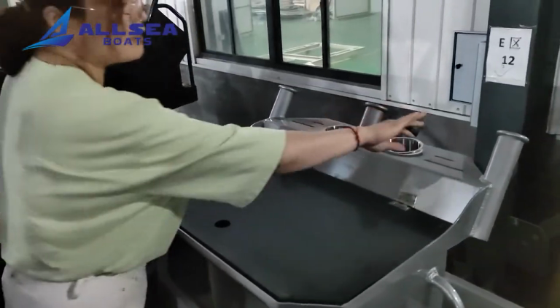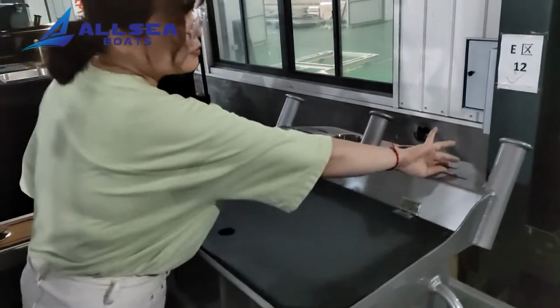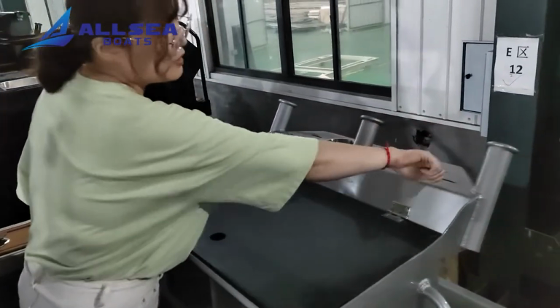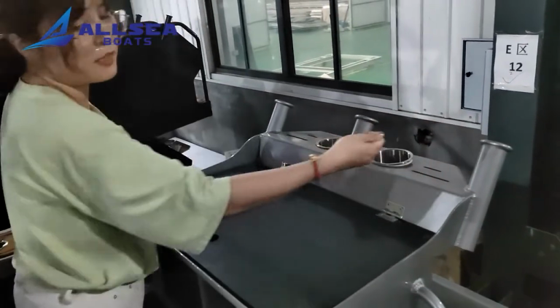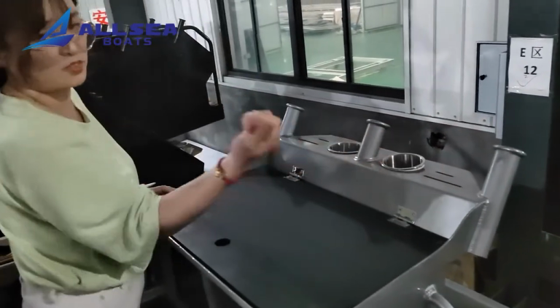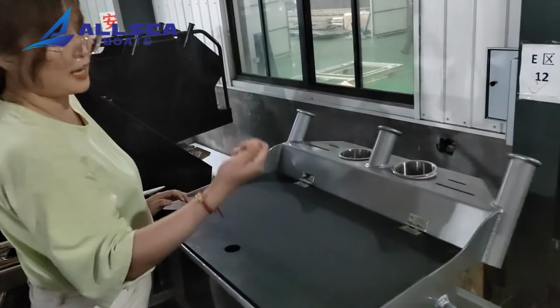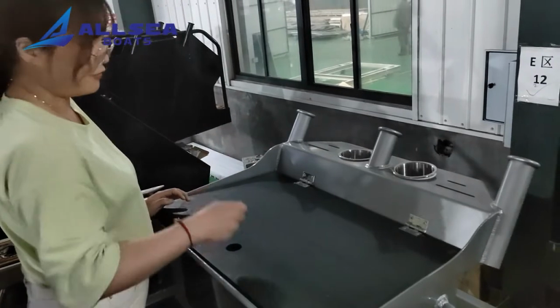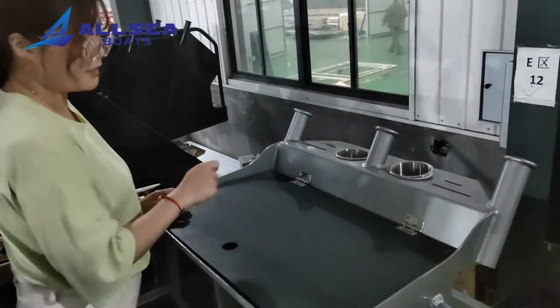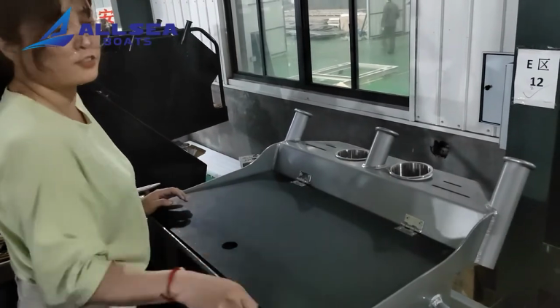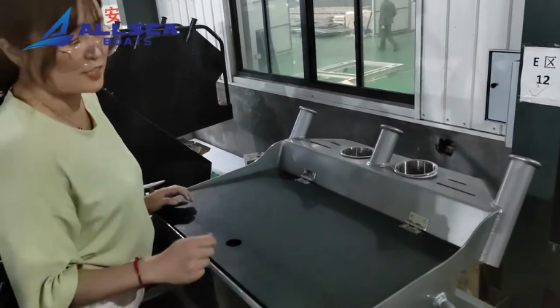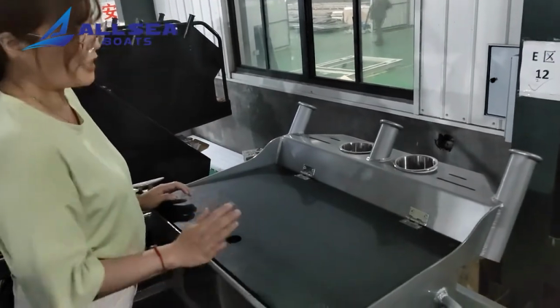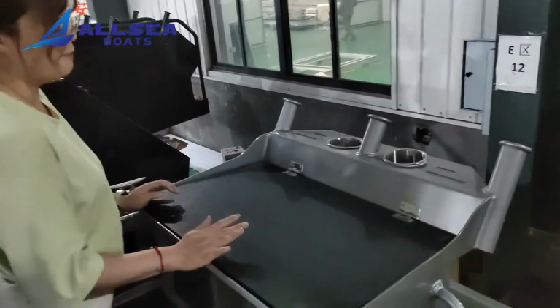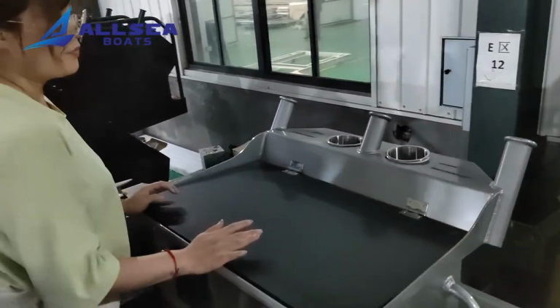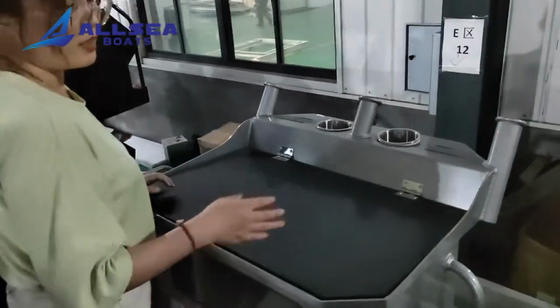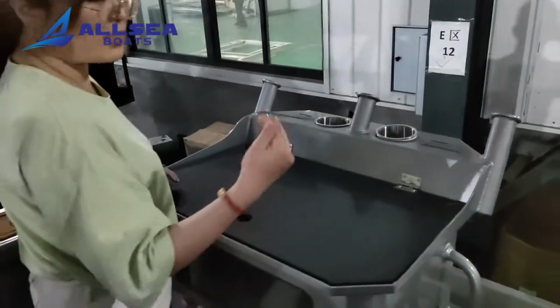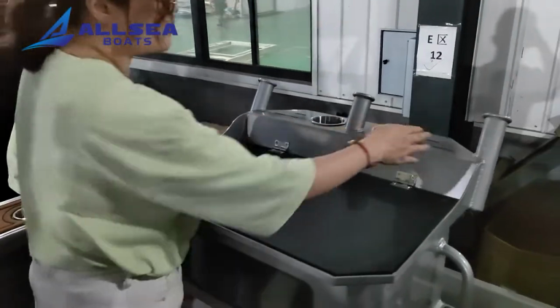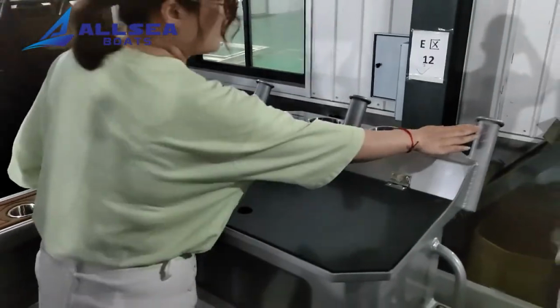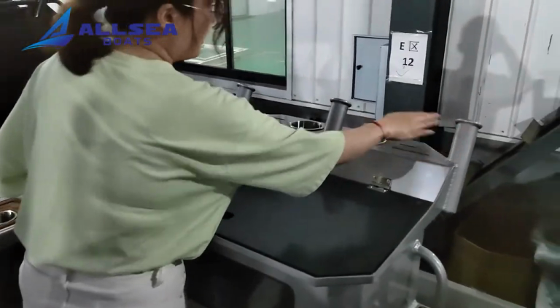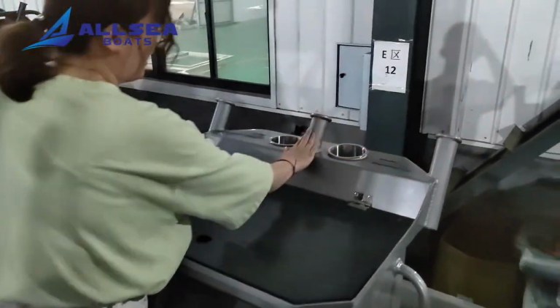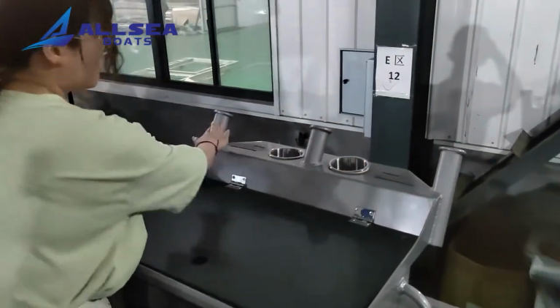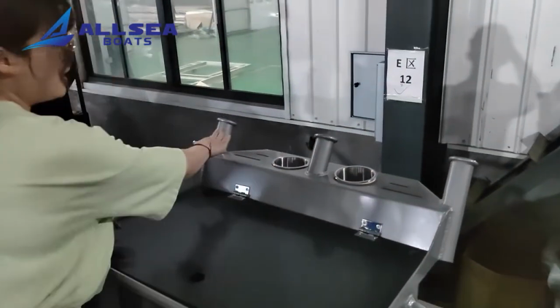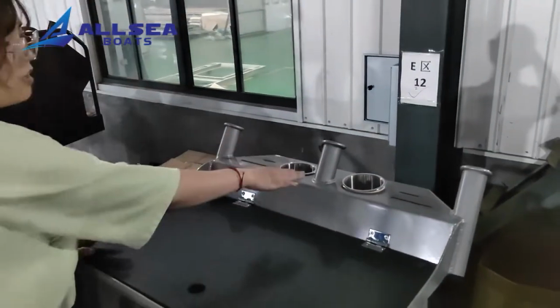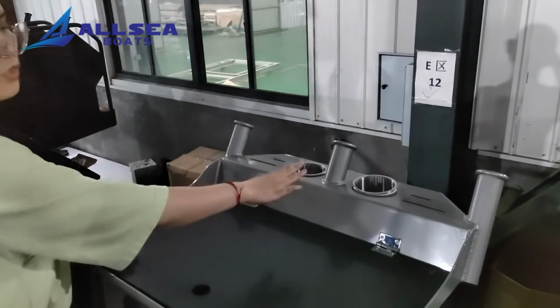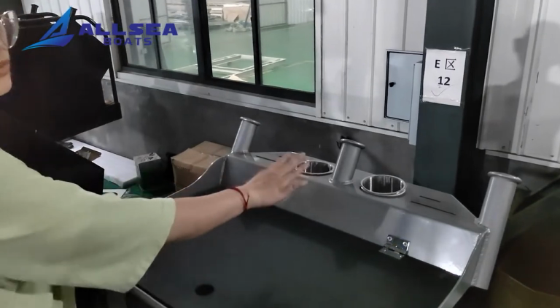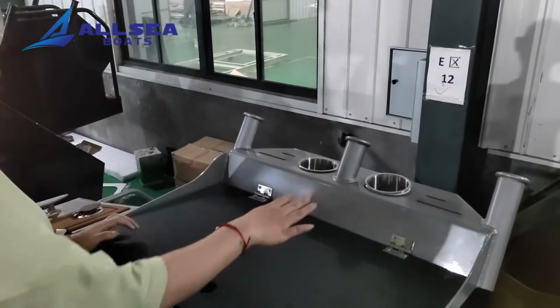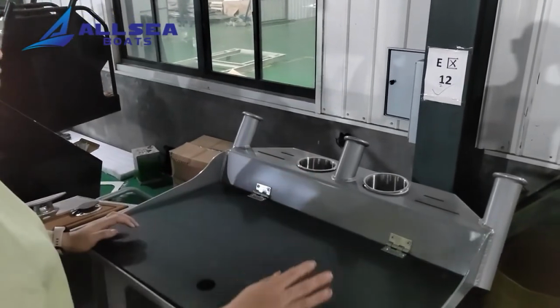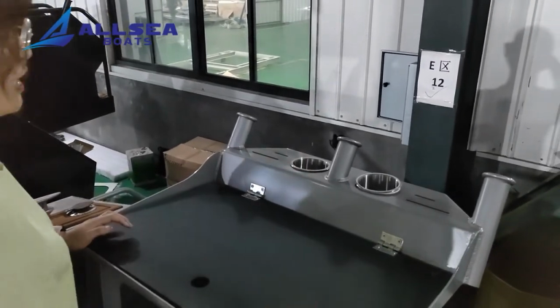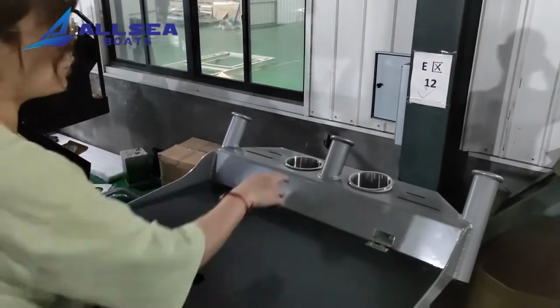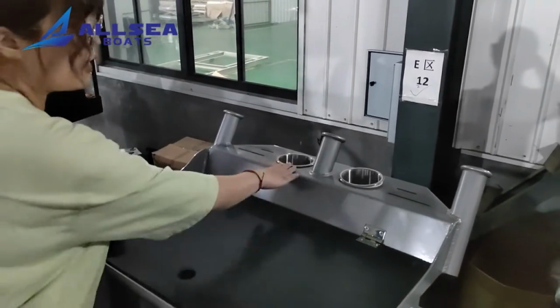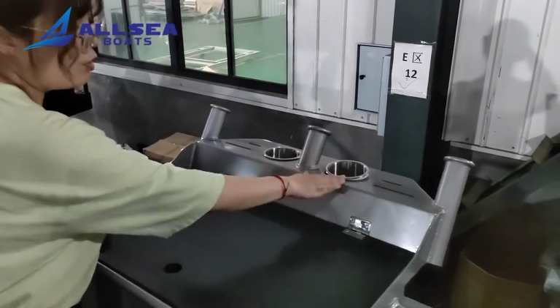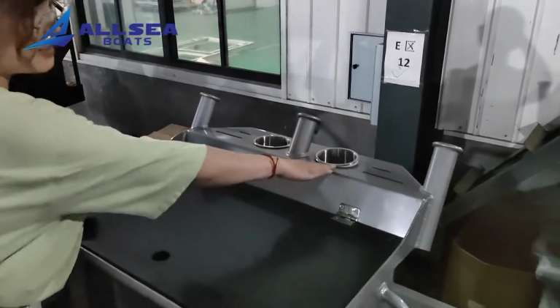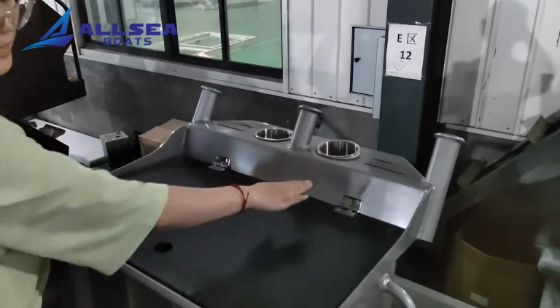We can see there are three rod holders and two cup holders here.